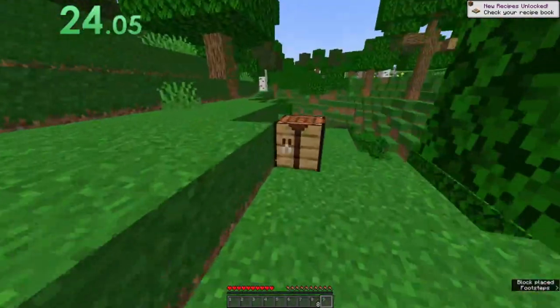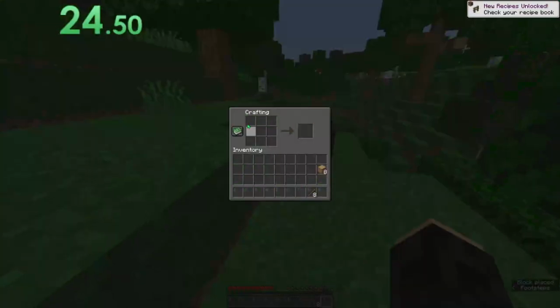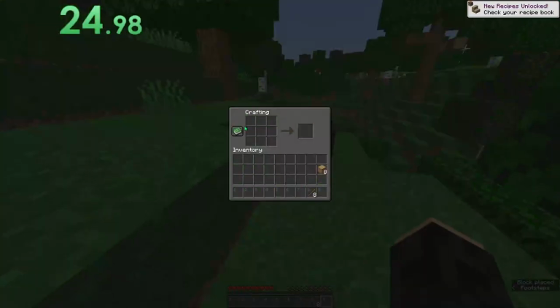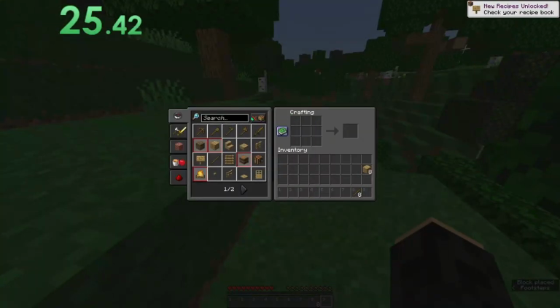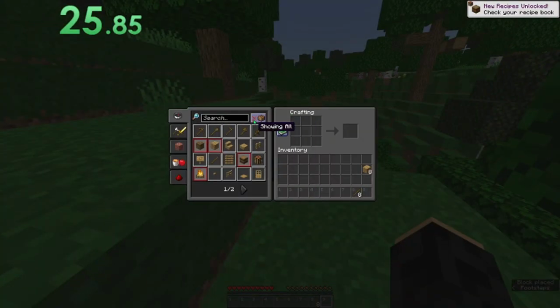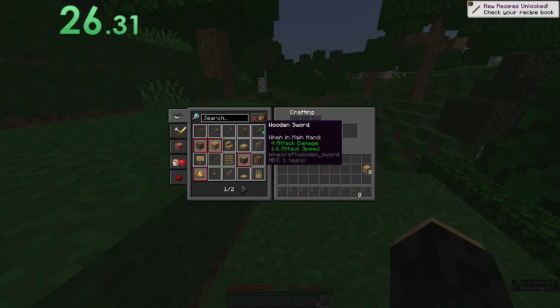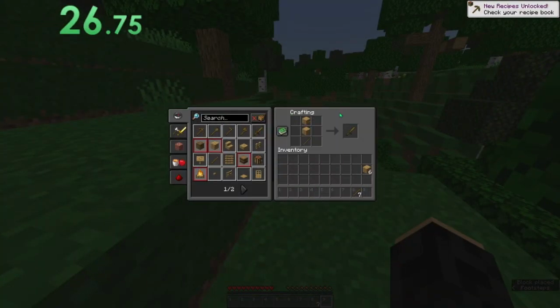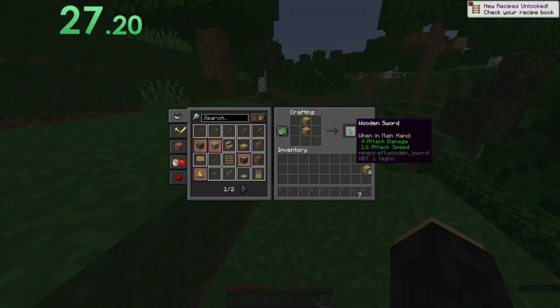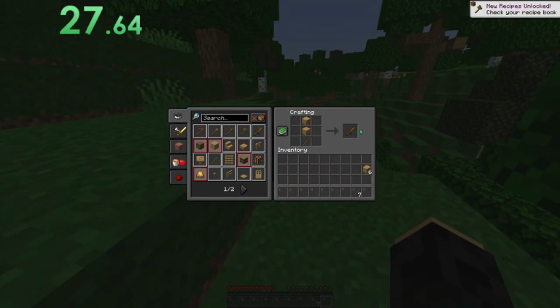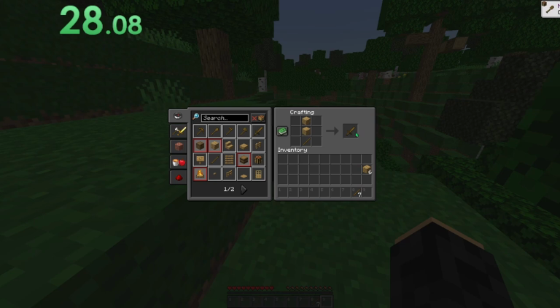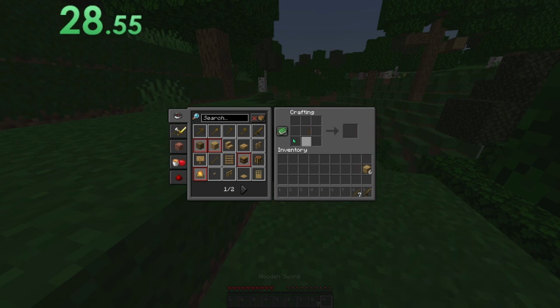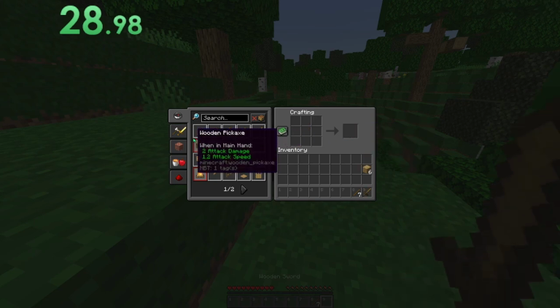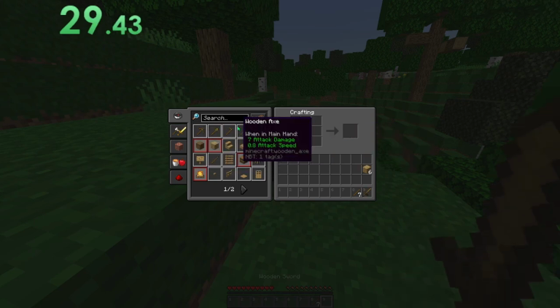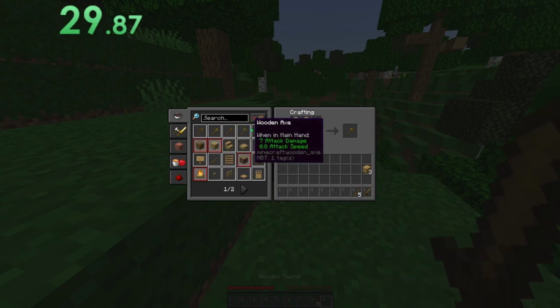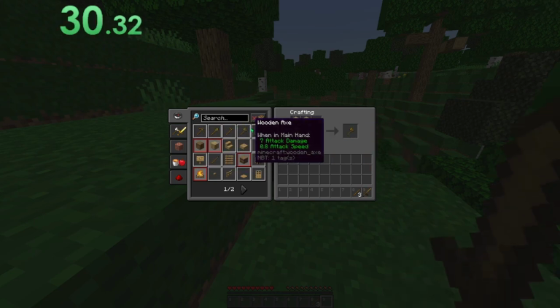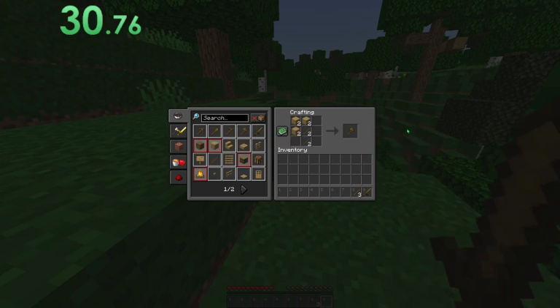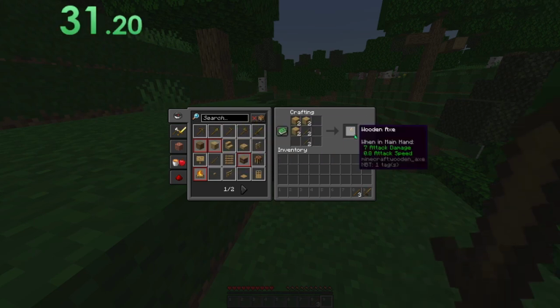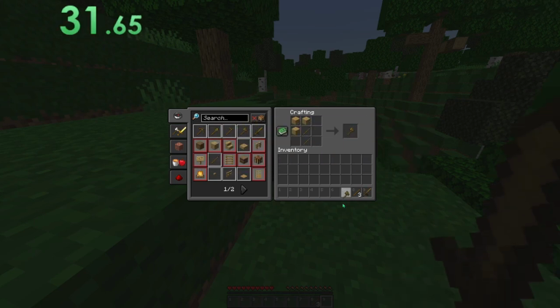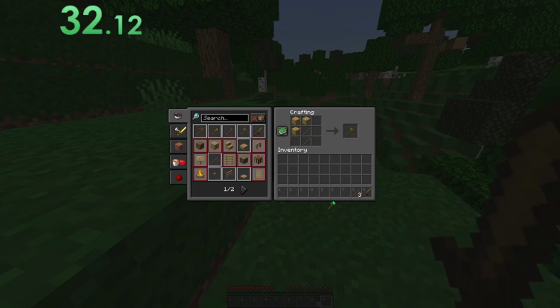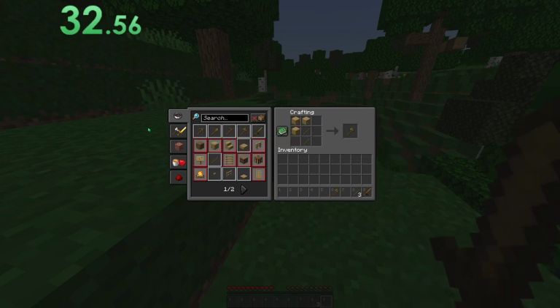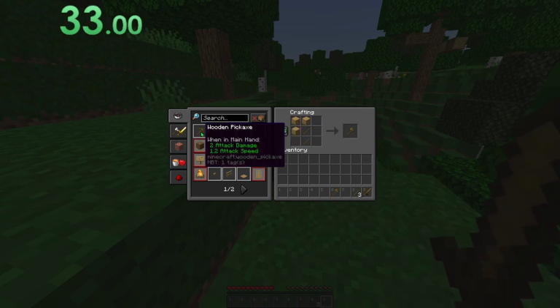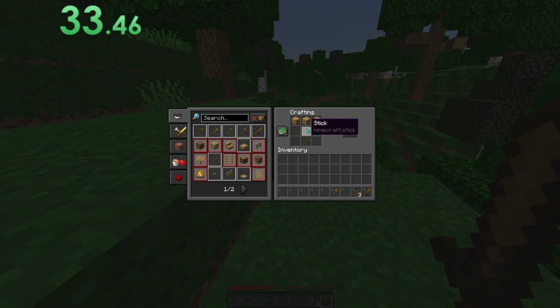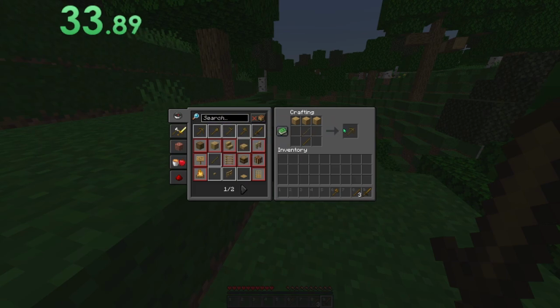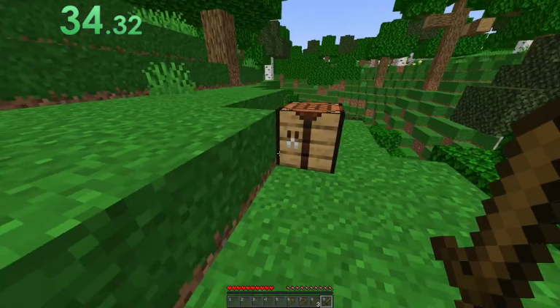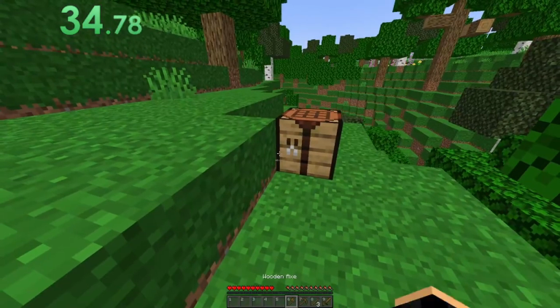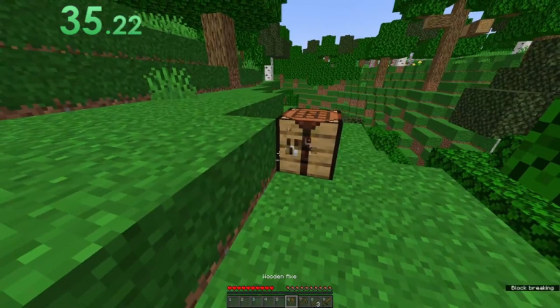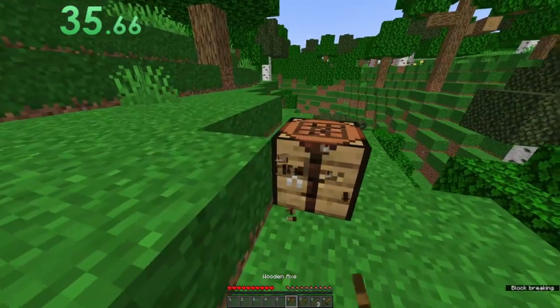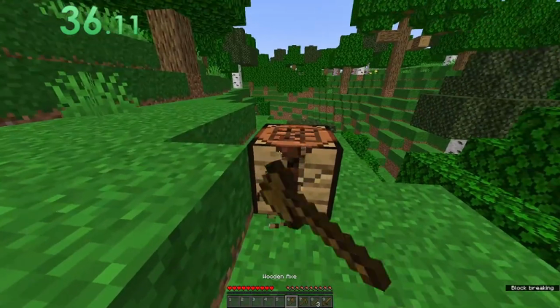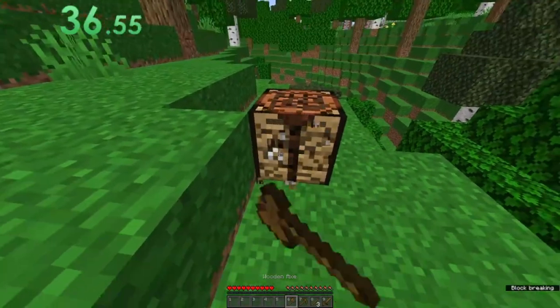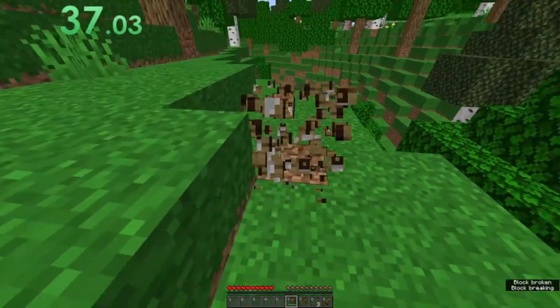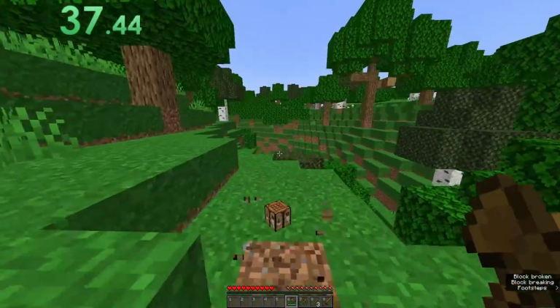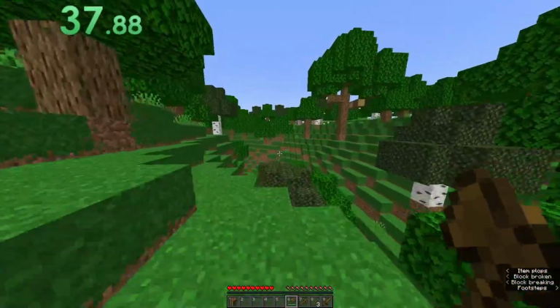Put it there and we'll get our sword, an axe, and a pickaxe. Yeah, we'll just rock with wooden tools because I don't think we need stone.